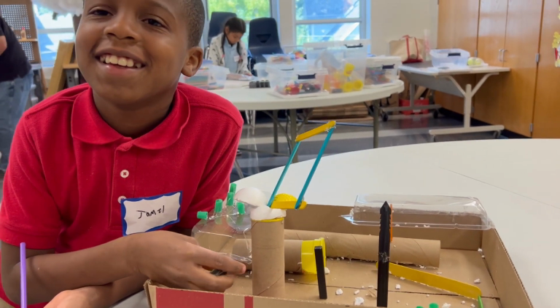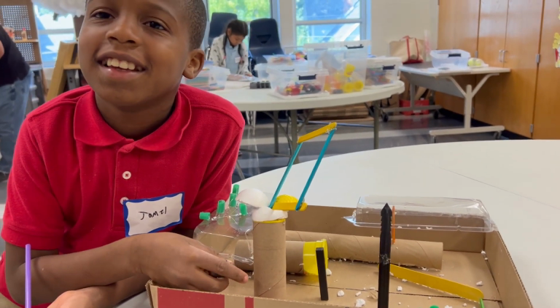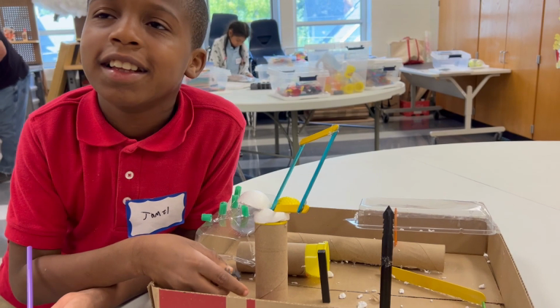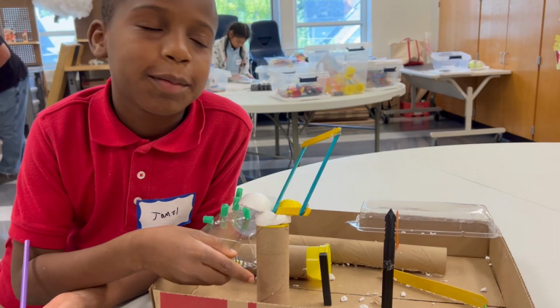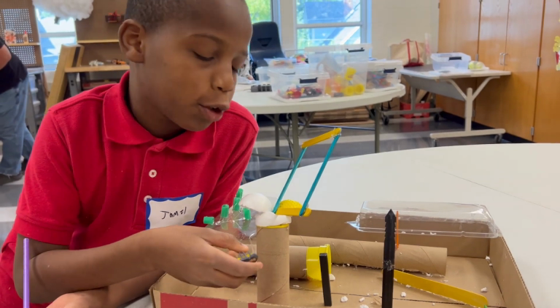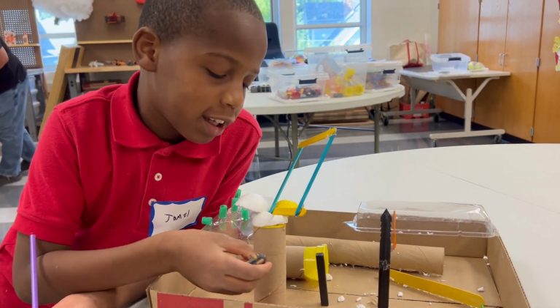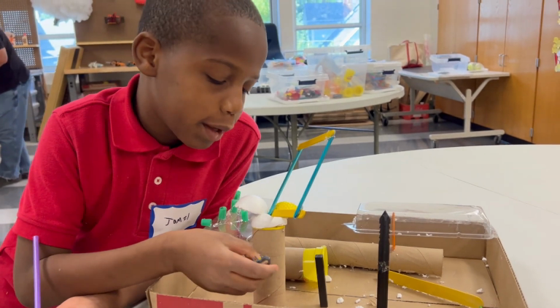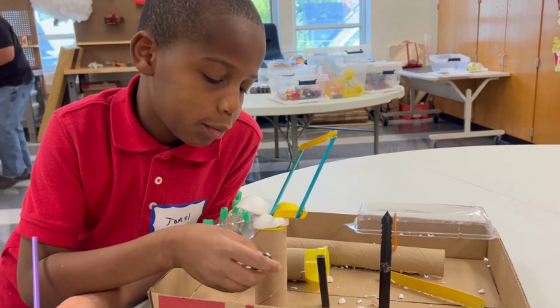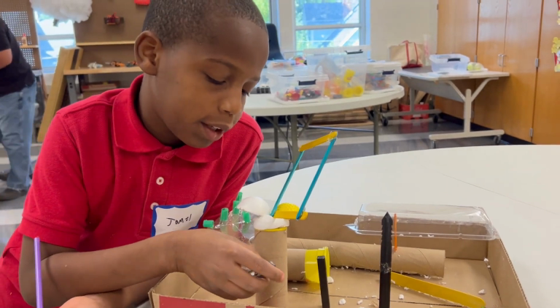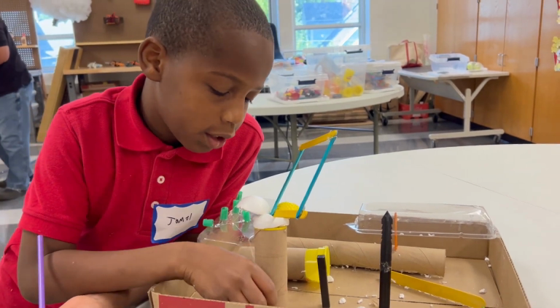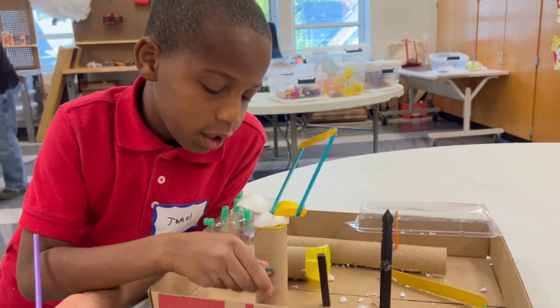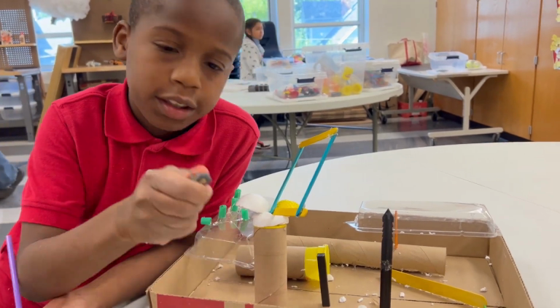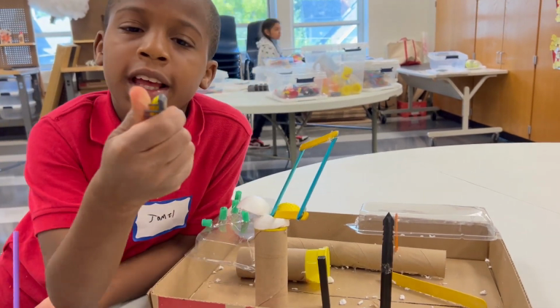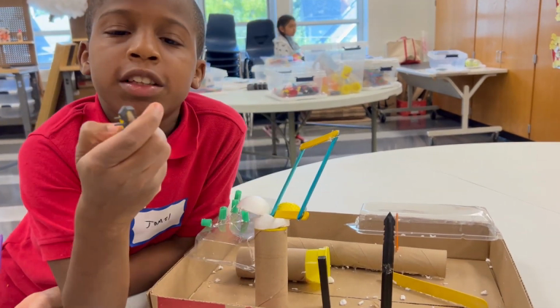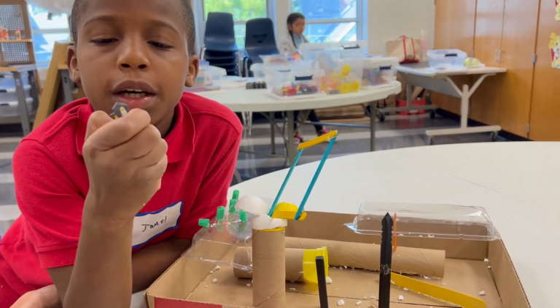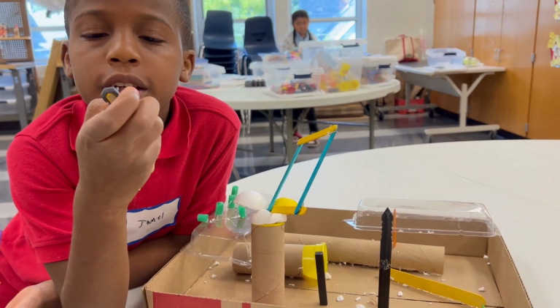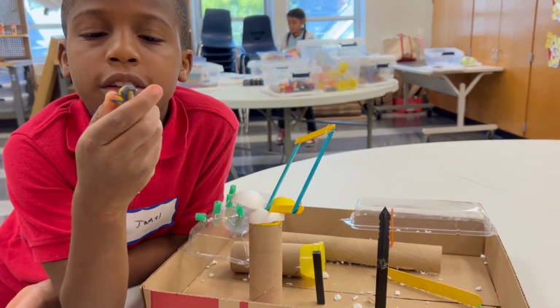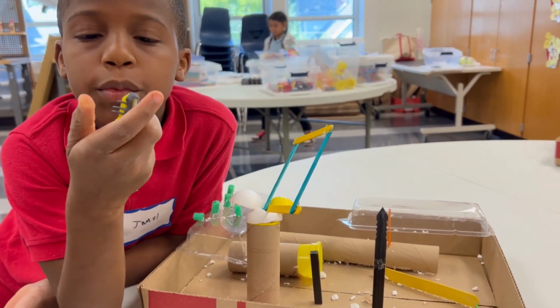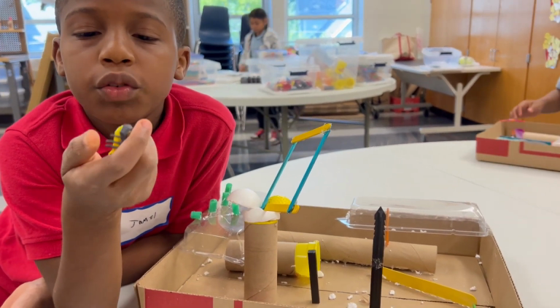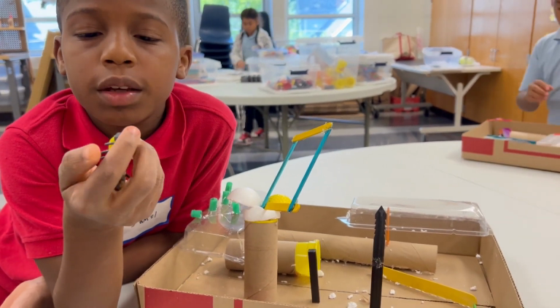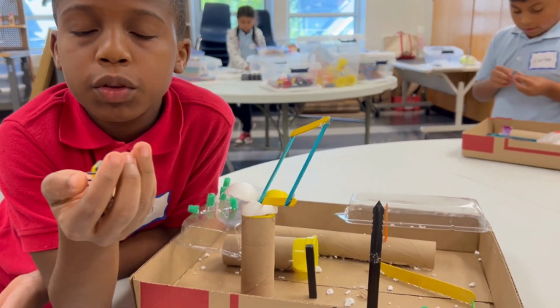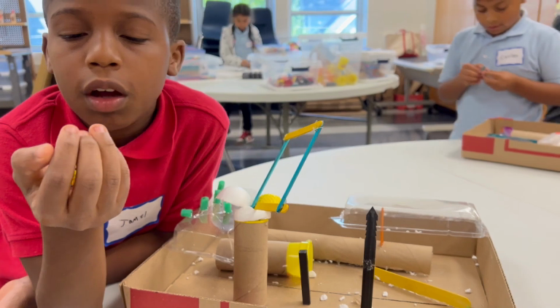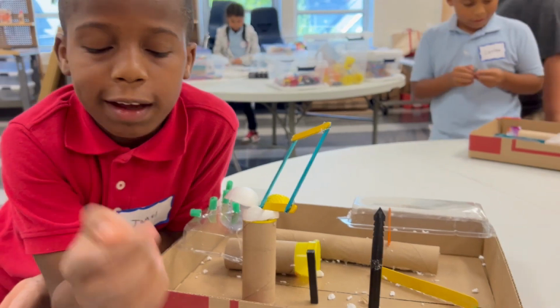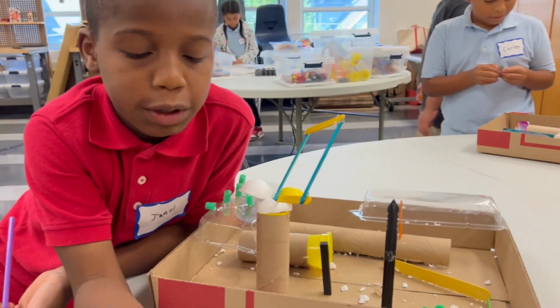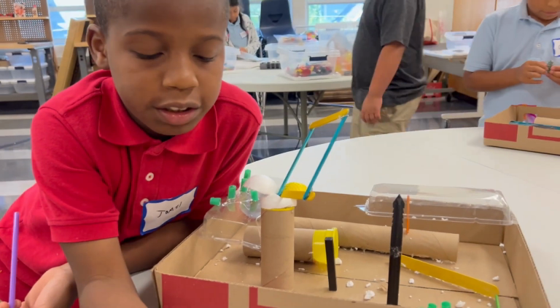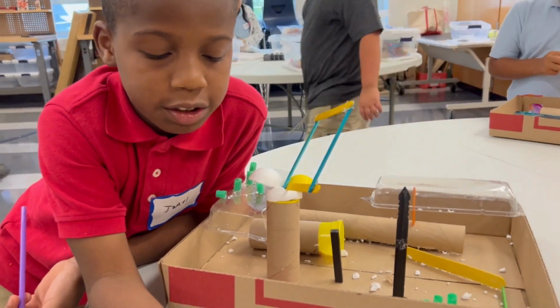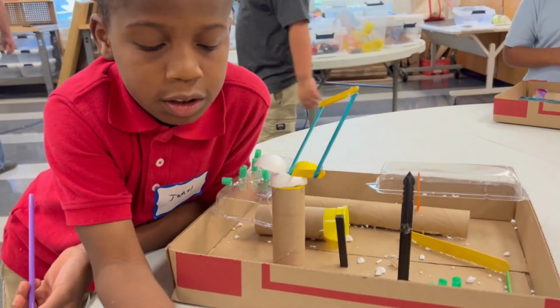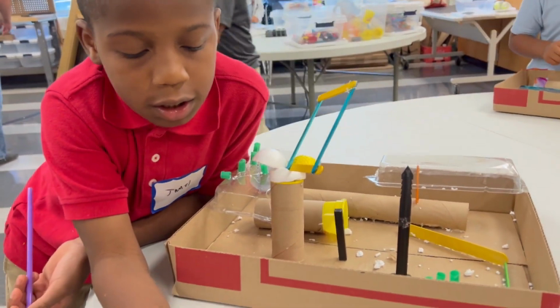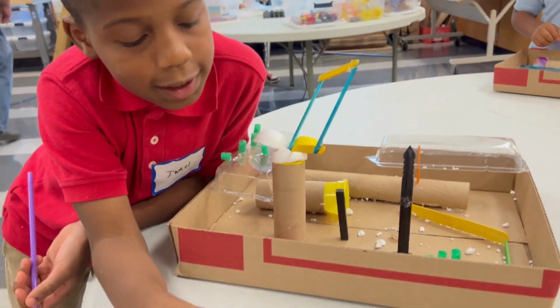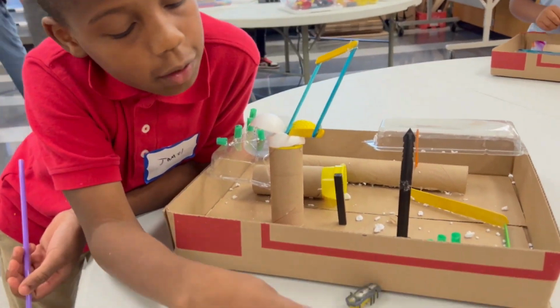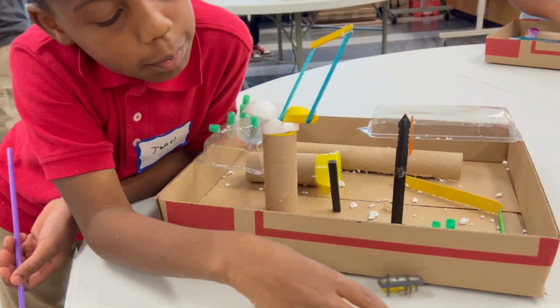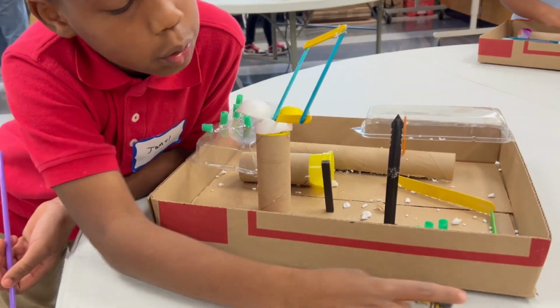This is my little hexbugs maze. This is the hexbug. It moves off vibrations, and that's how it moves.